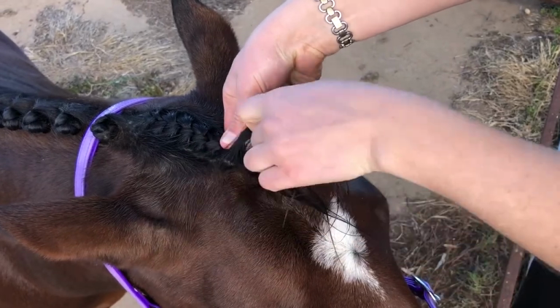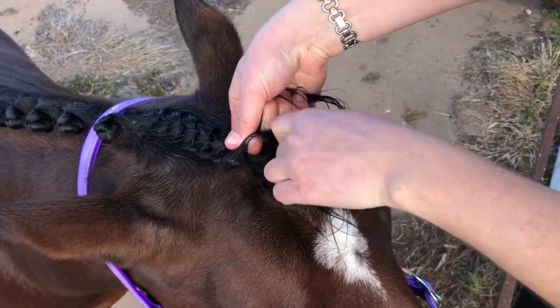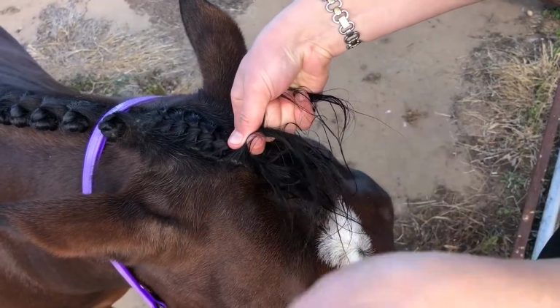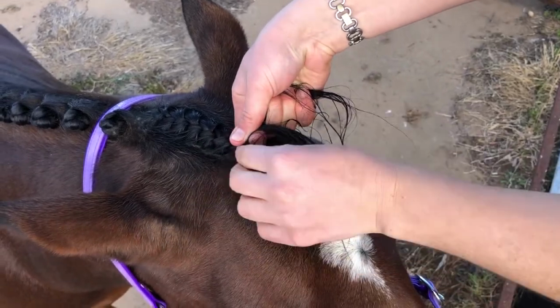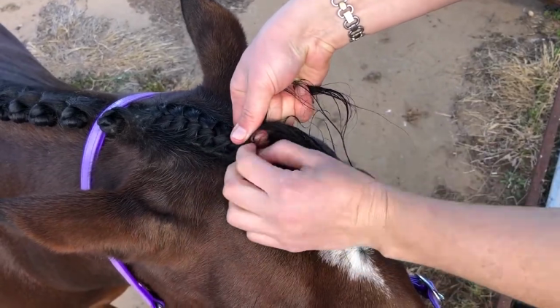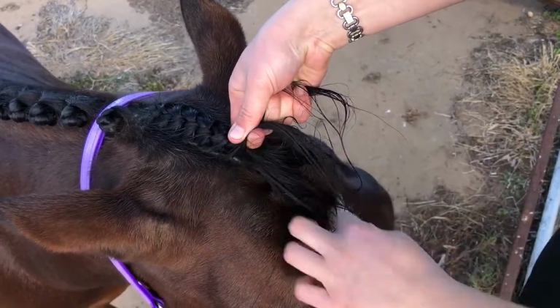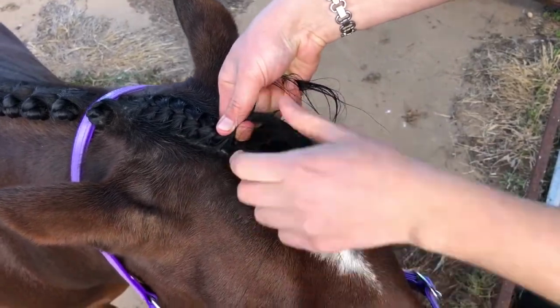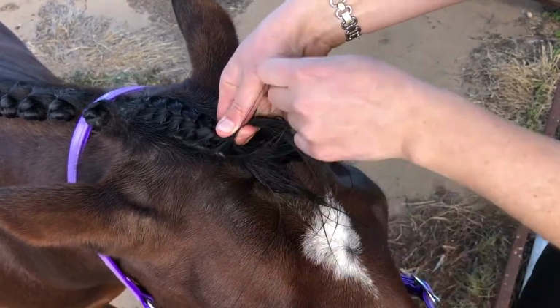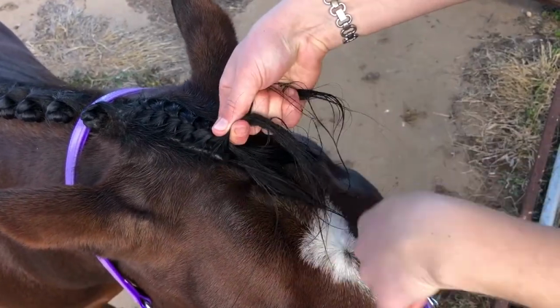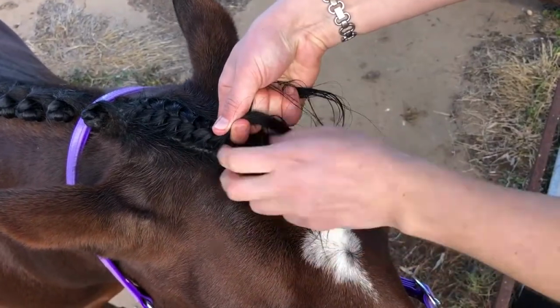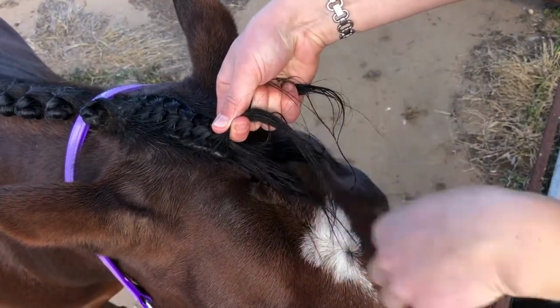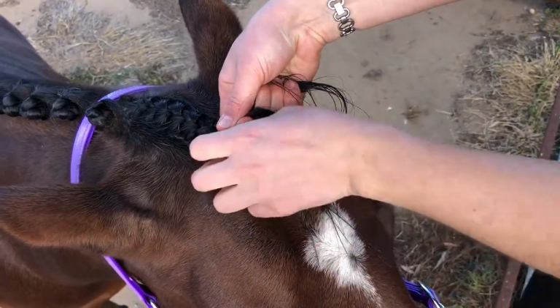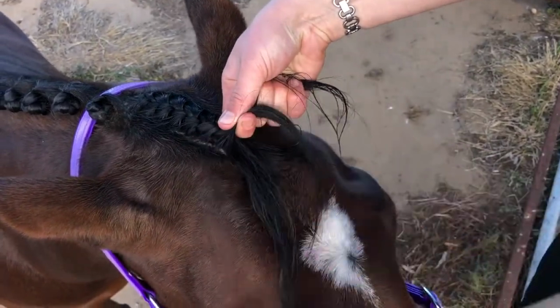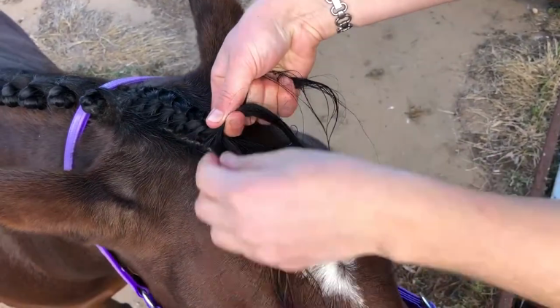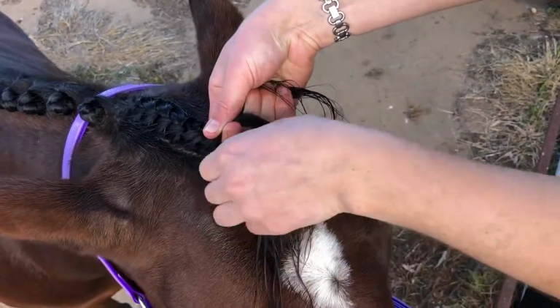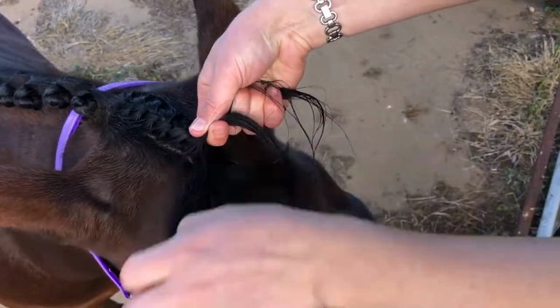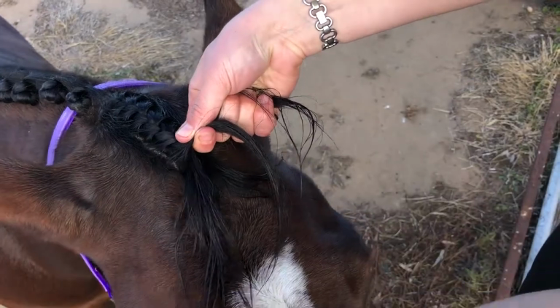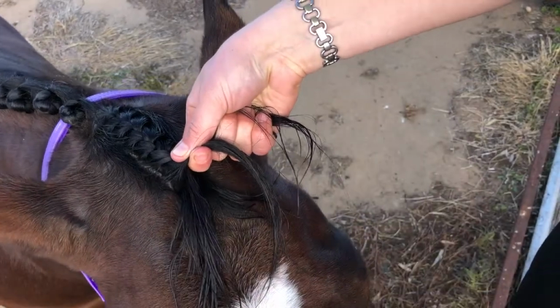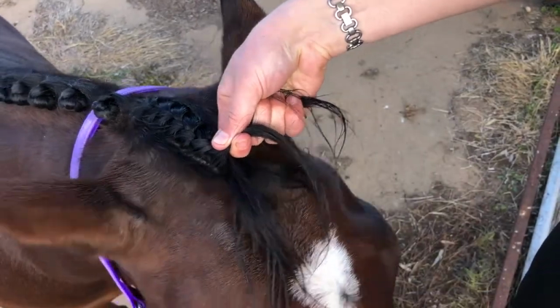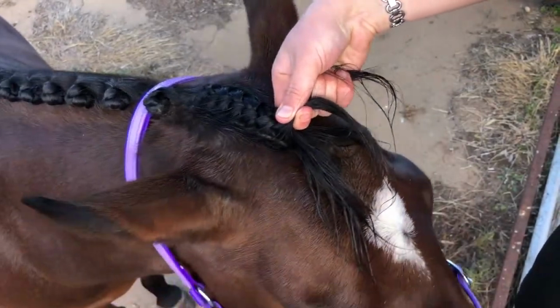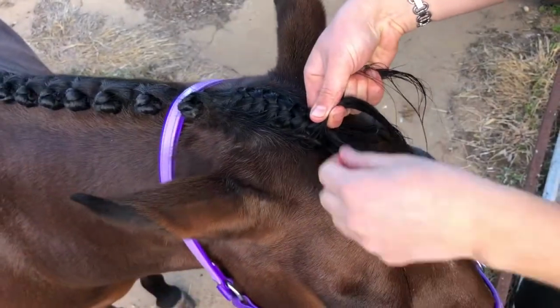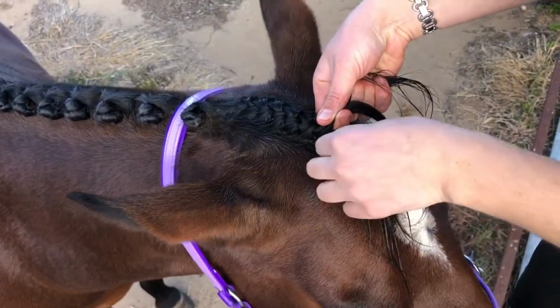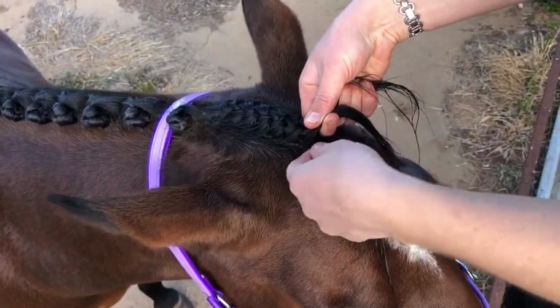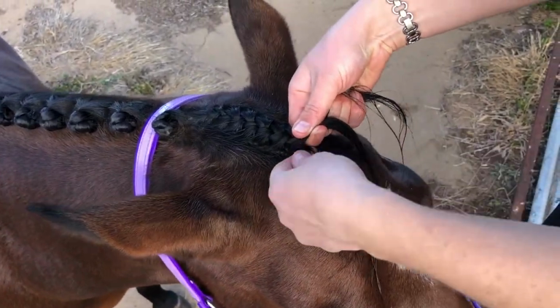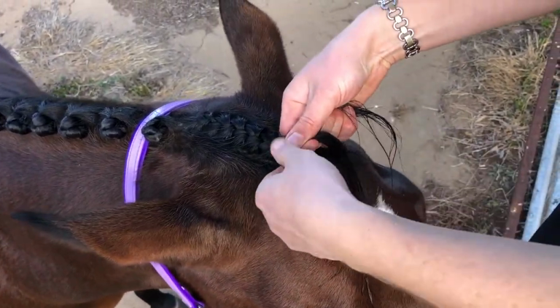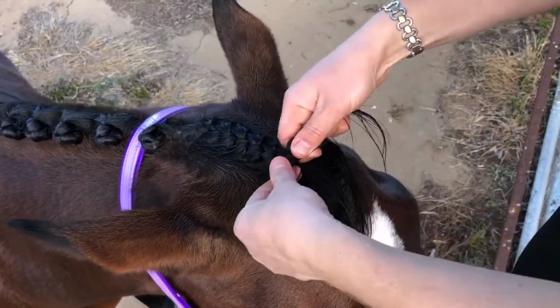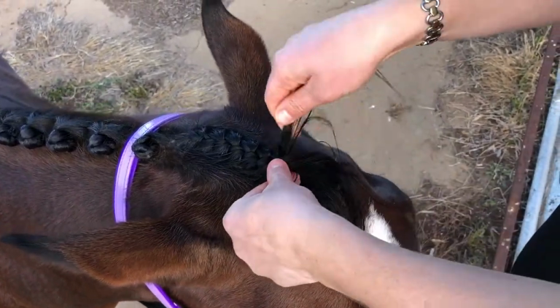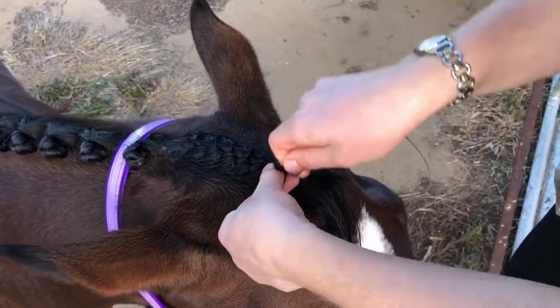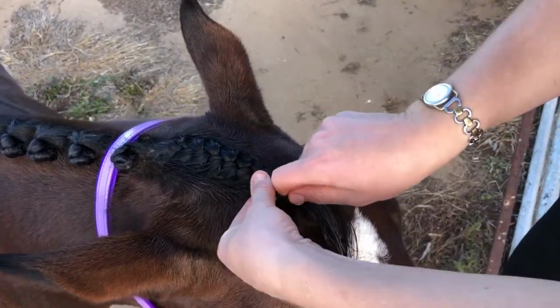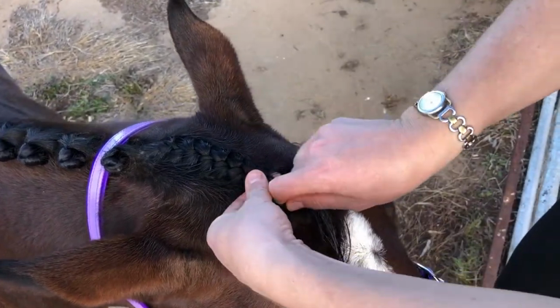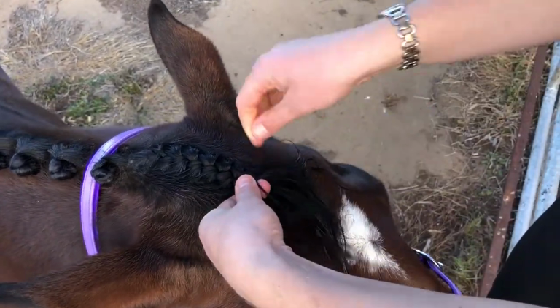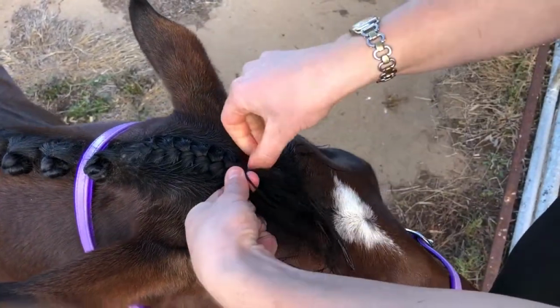Go for it. Go for gold. You can do this — I'm cheering for you. You've got this. Anyone can do whatever they put their mind to.